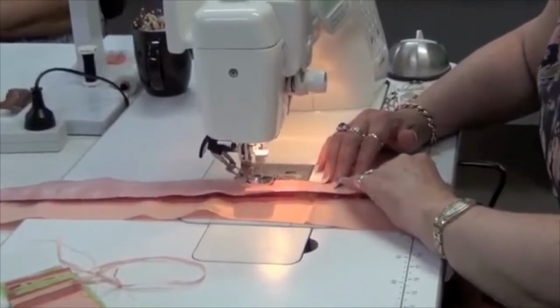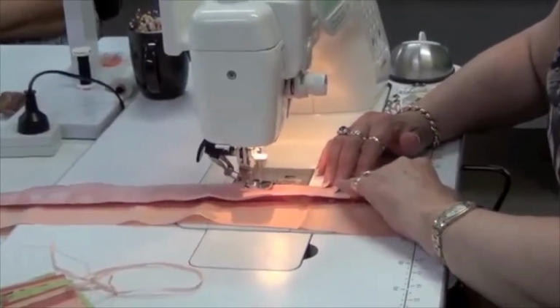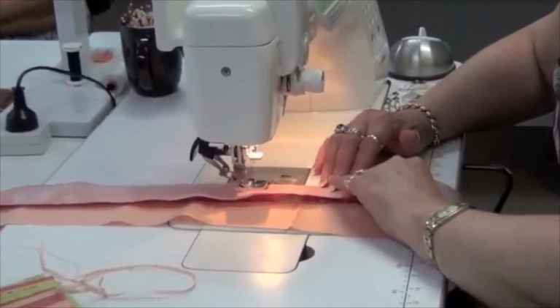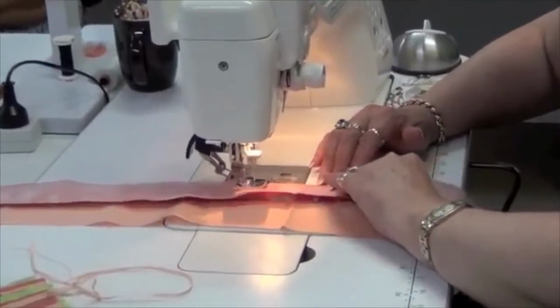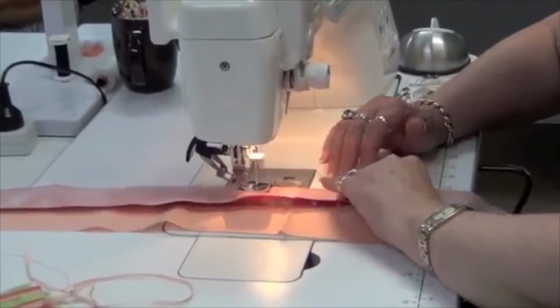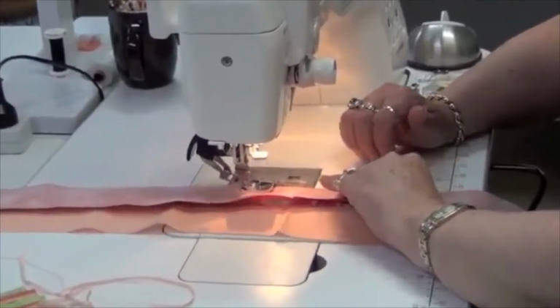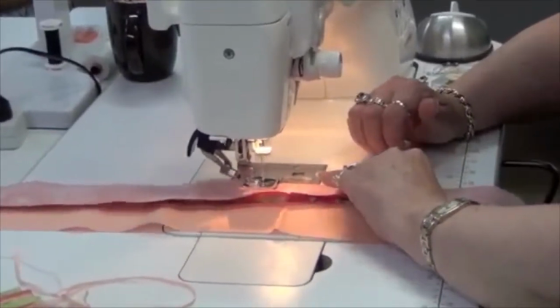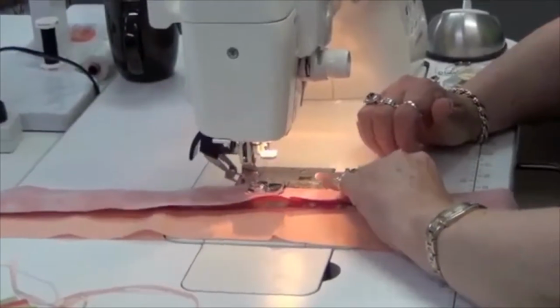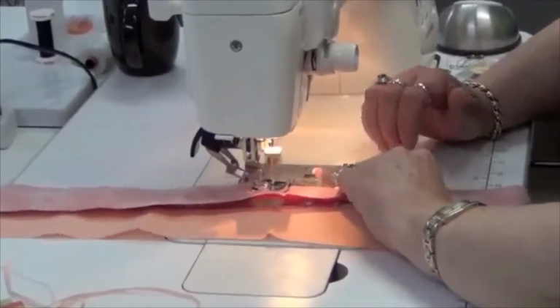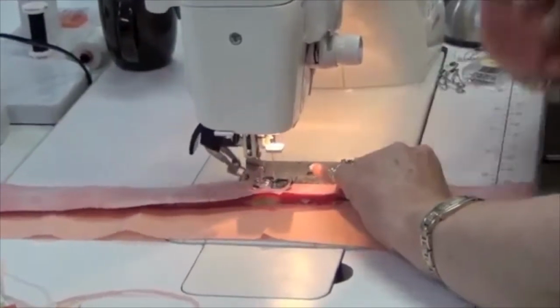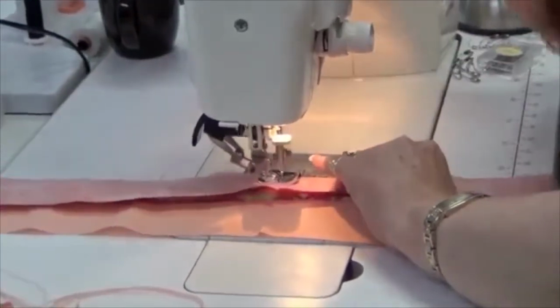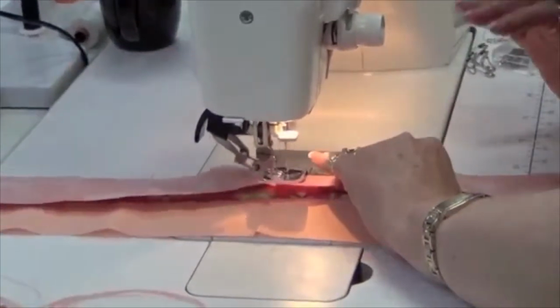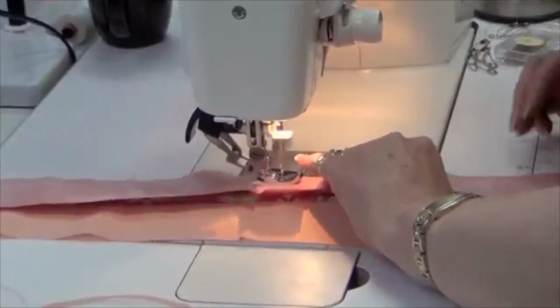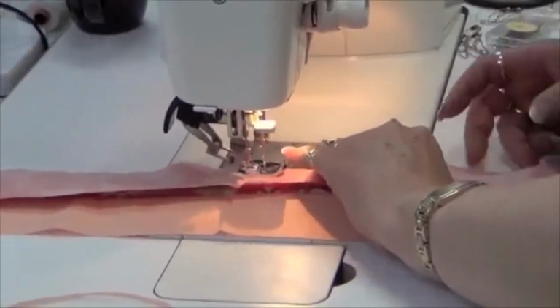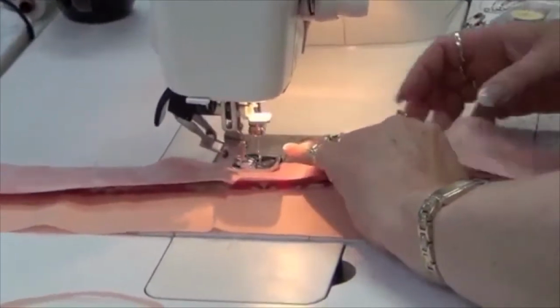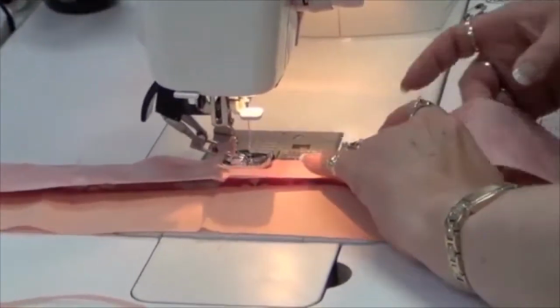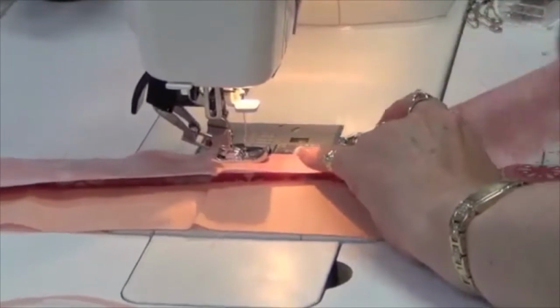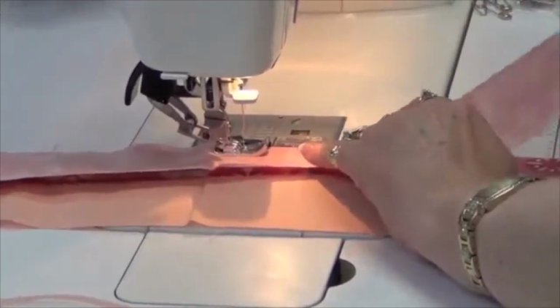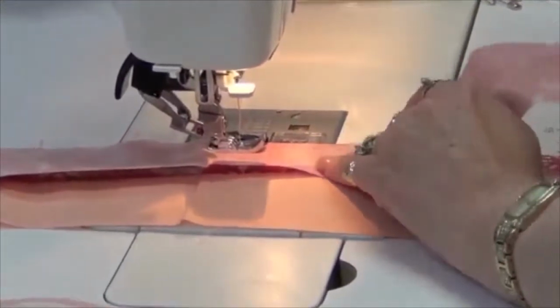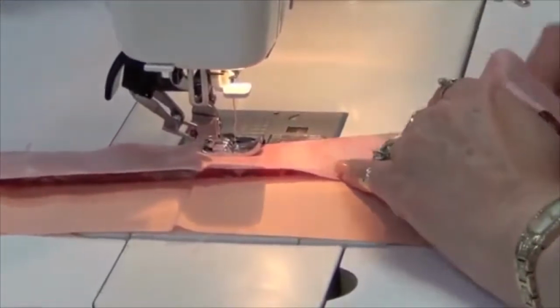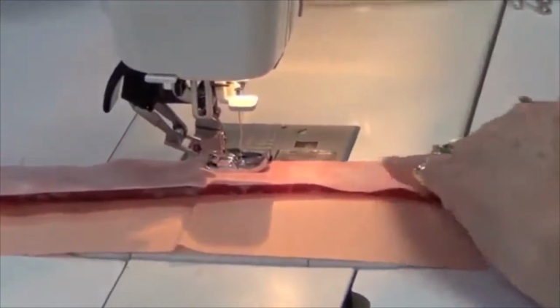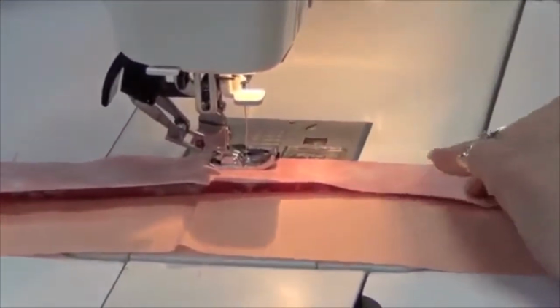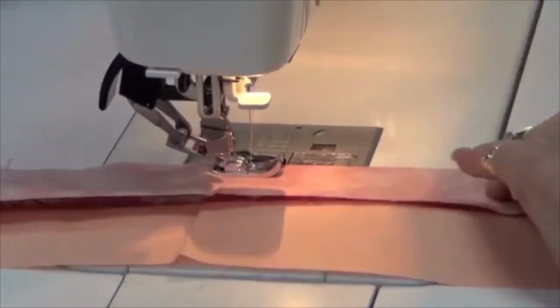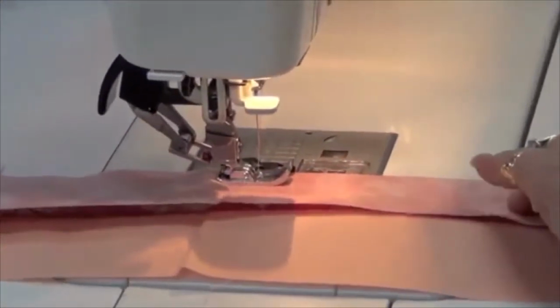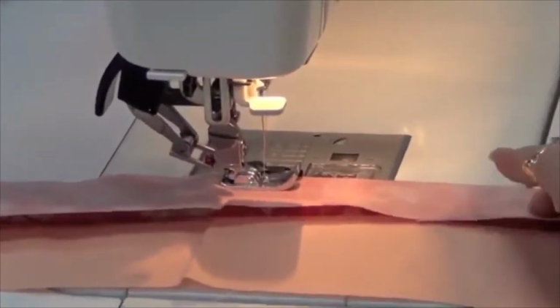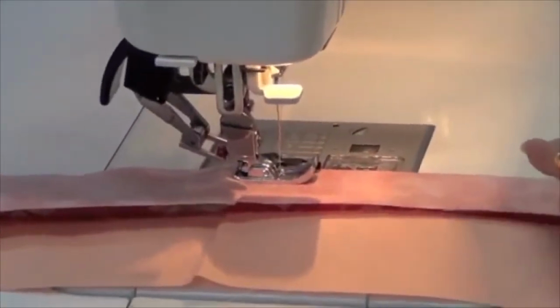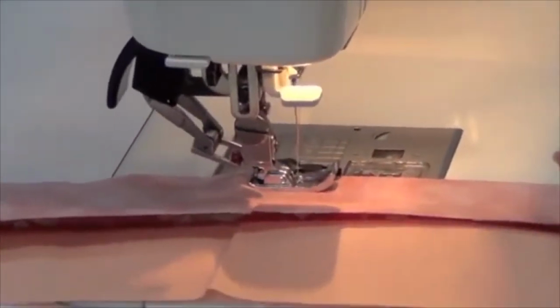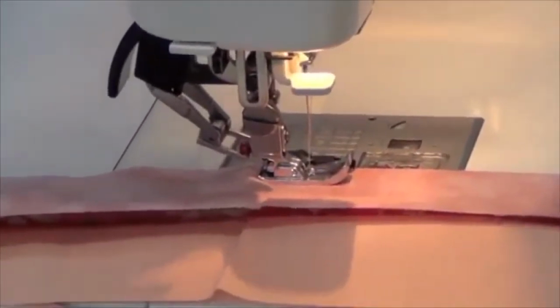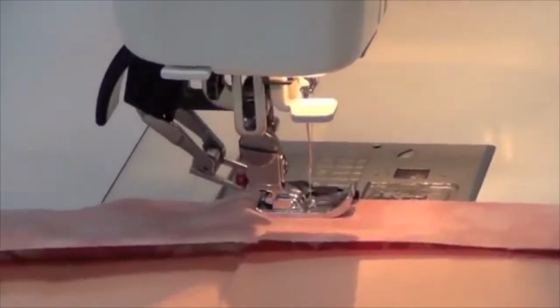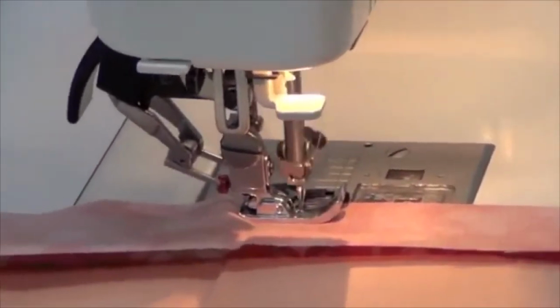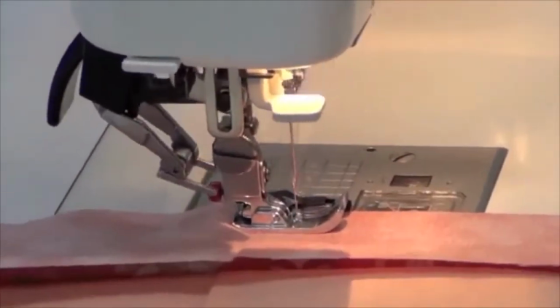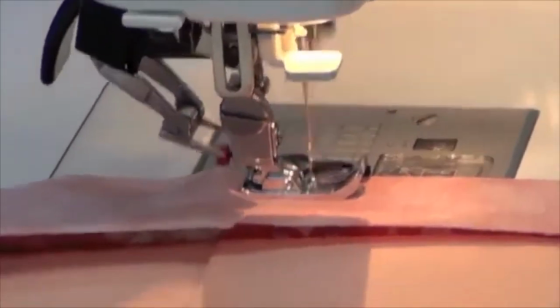The beauty of the jelly roll is somebody's already put the lovely color range together and done all the hard work for you, so you just get to go home and sew.